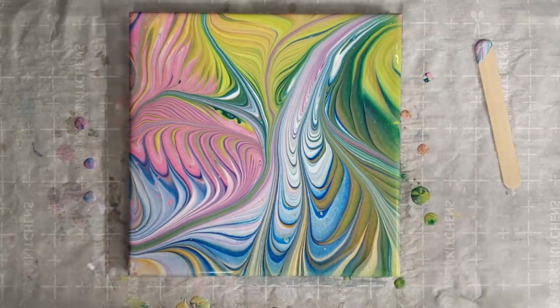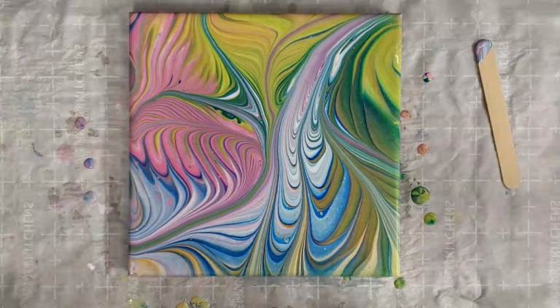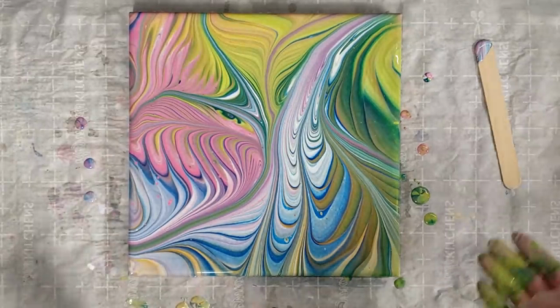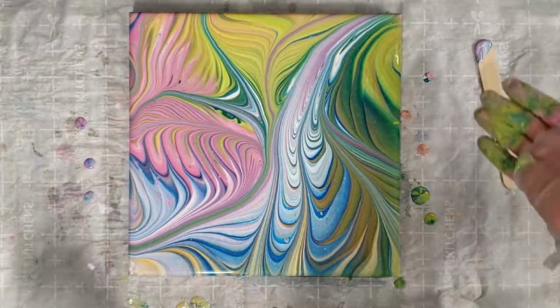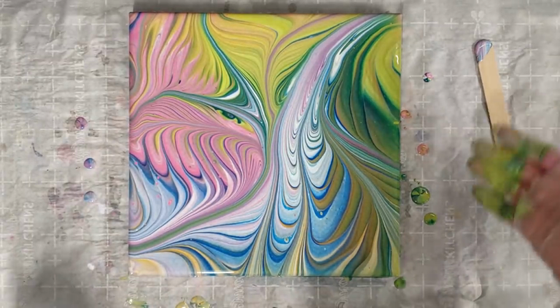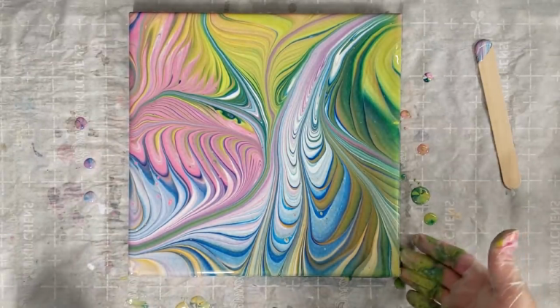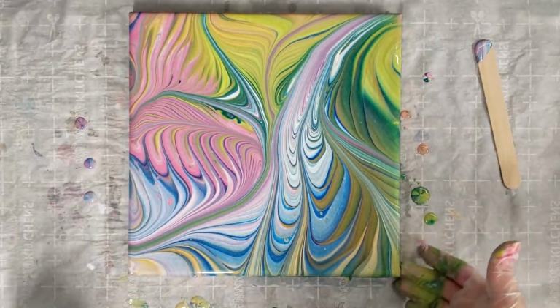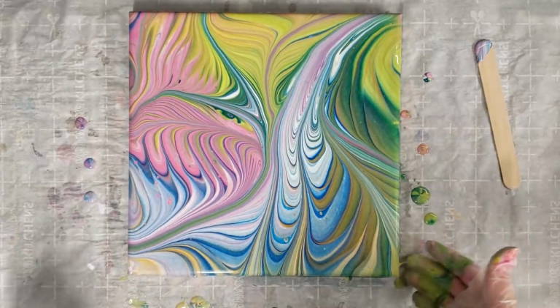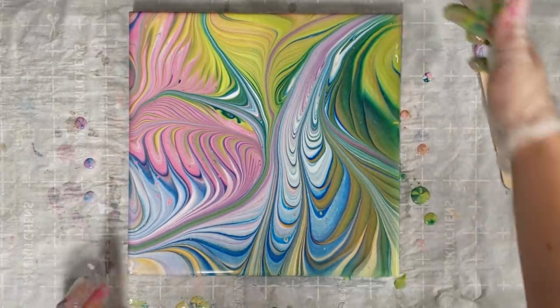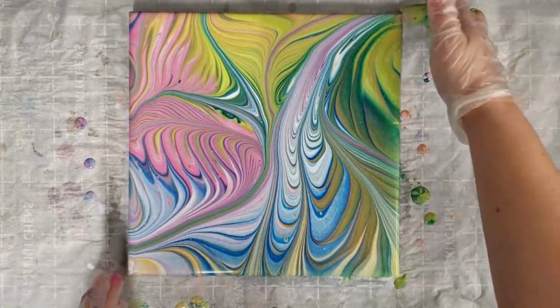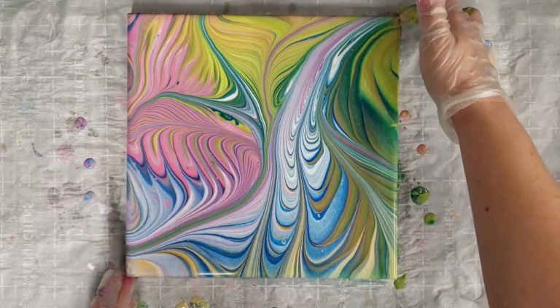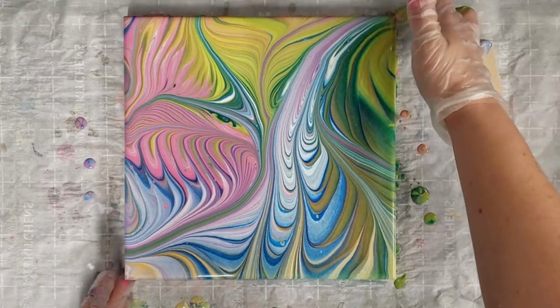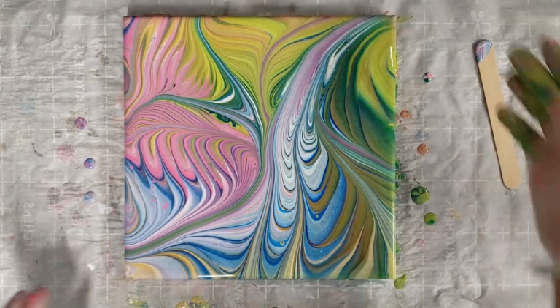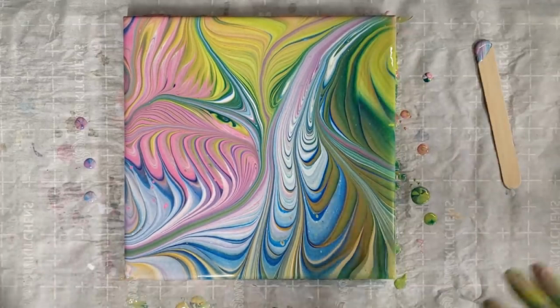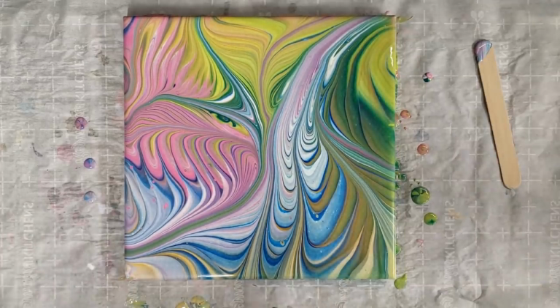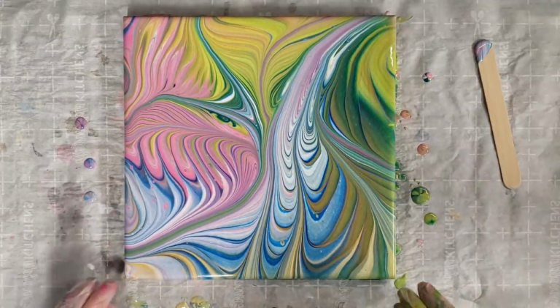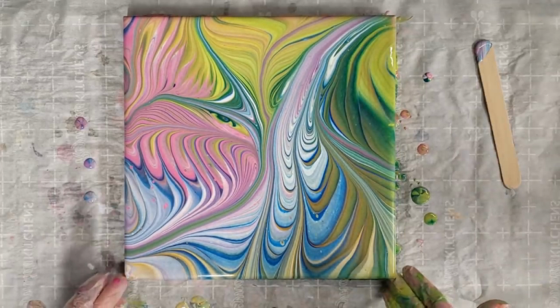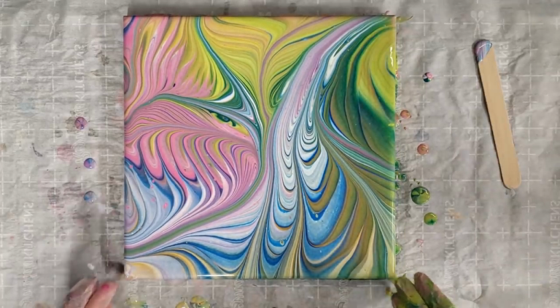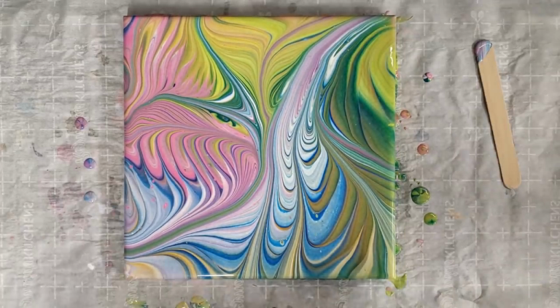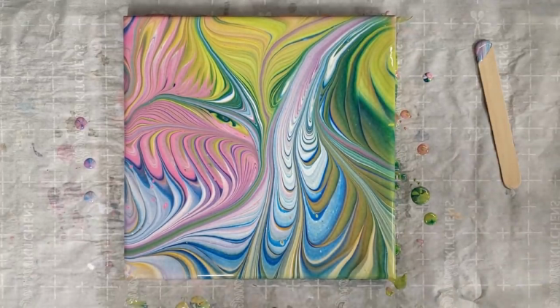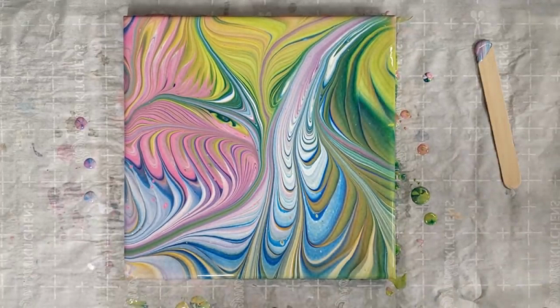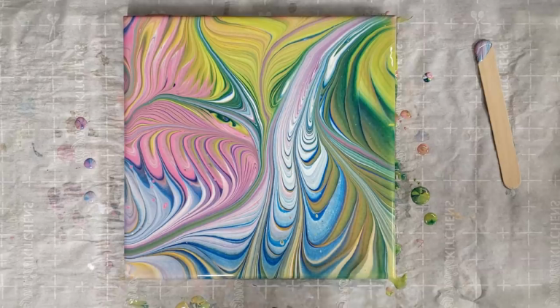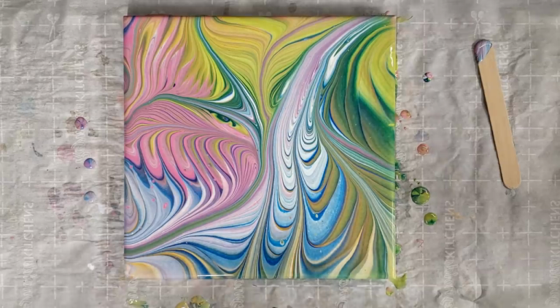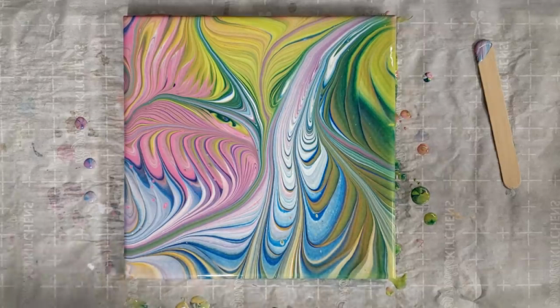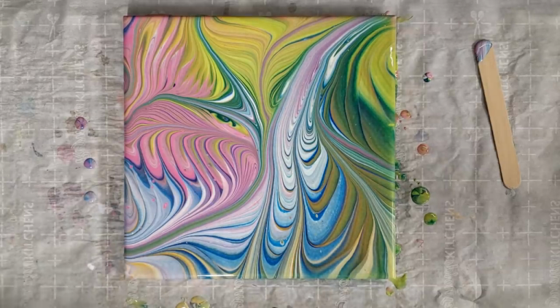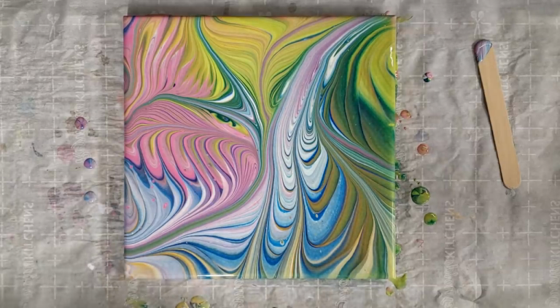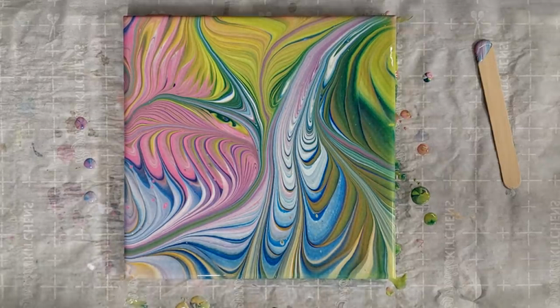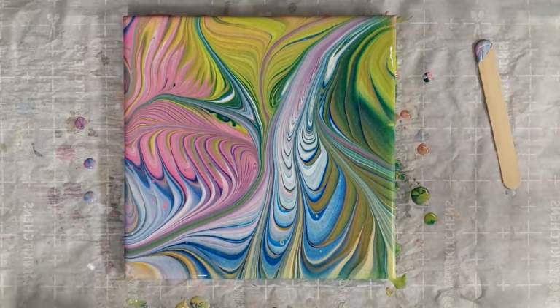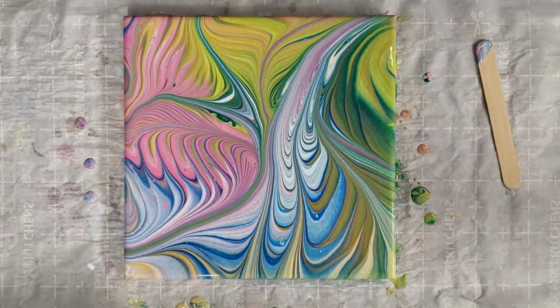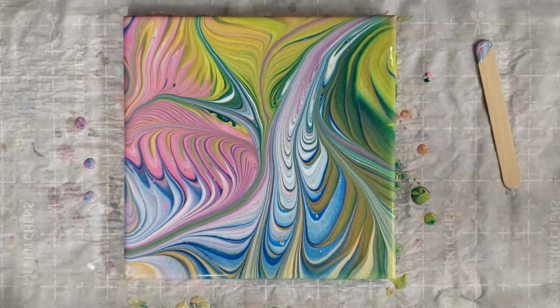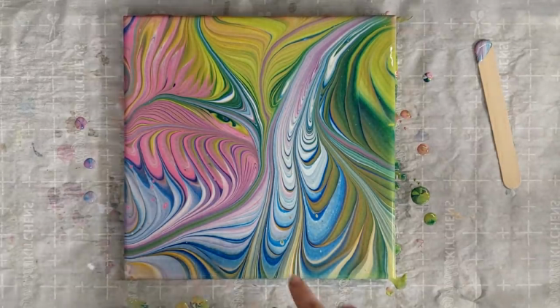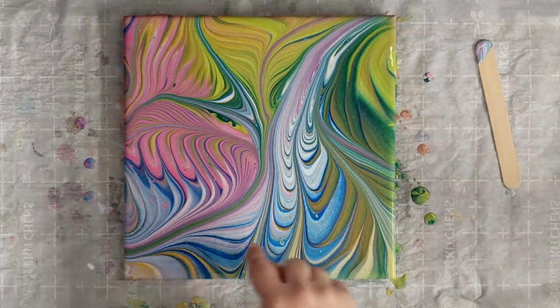Thank you Molly, what a great idea! I love trying everybody's different techniques — you always get something super fun. These colors actually worked super well together, surprisingly.